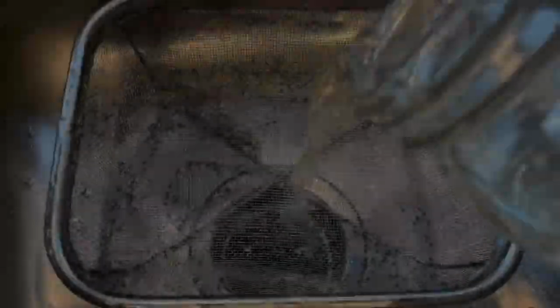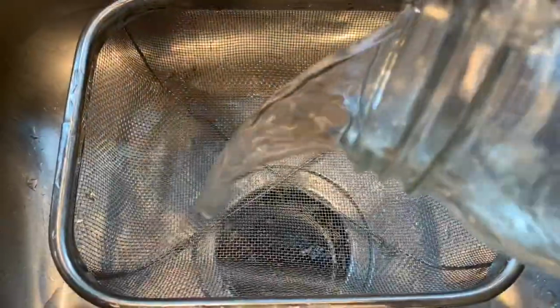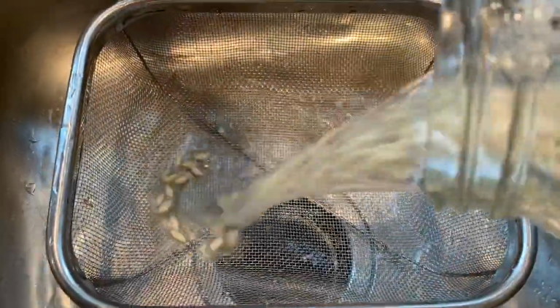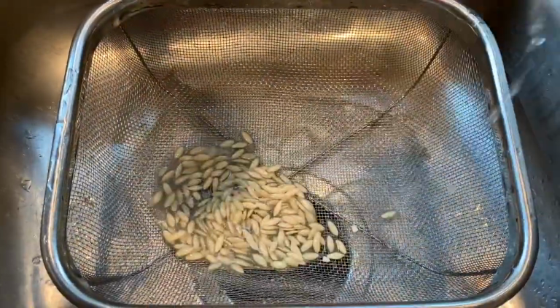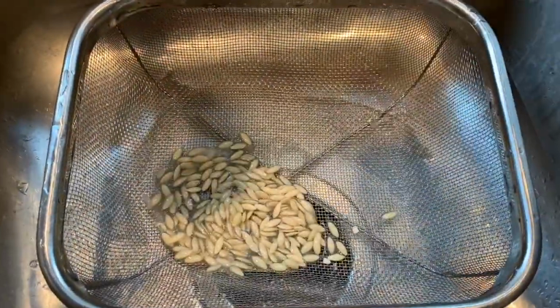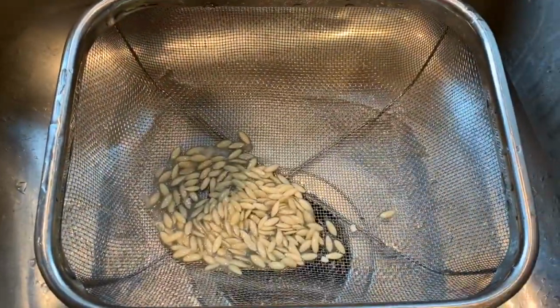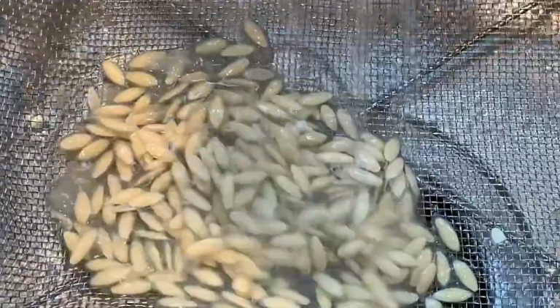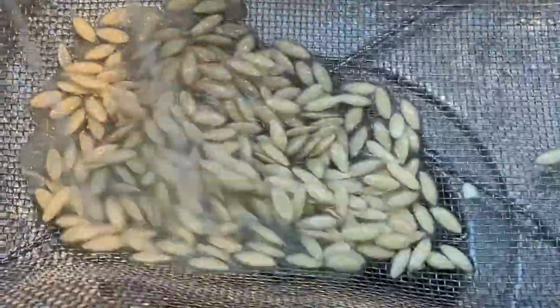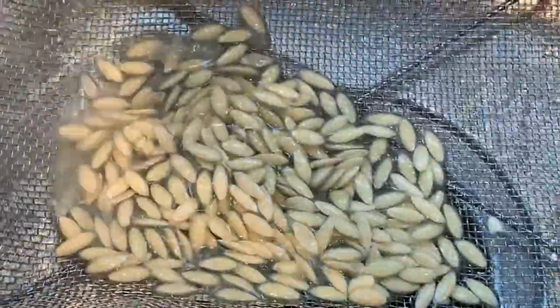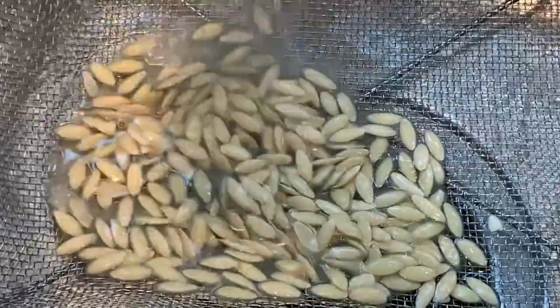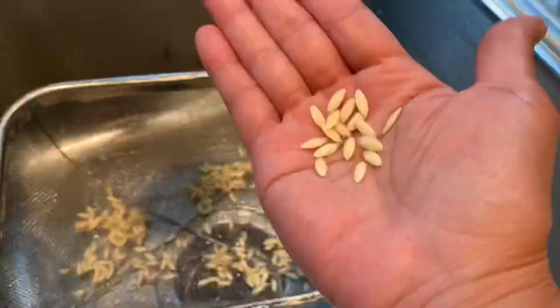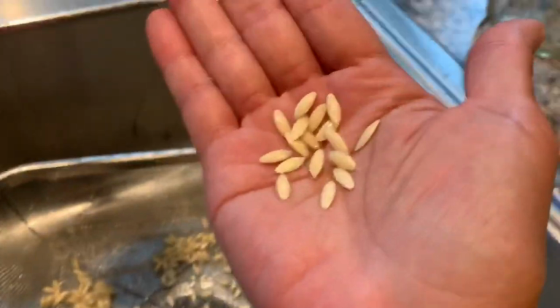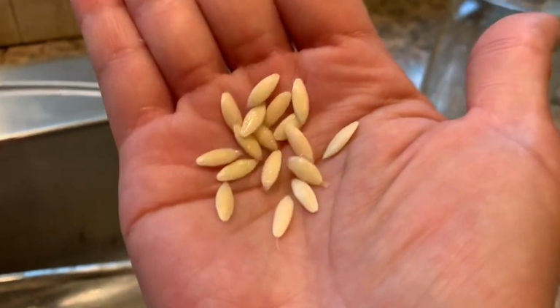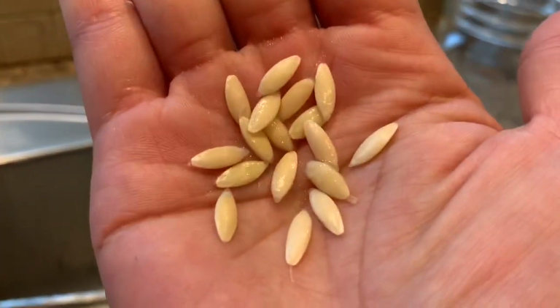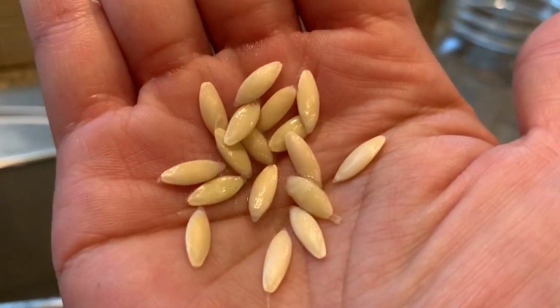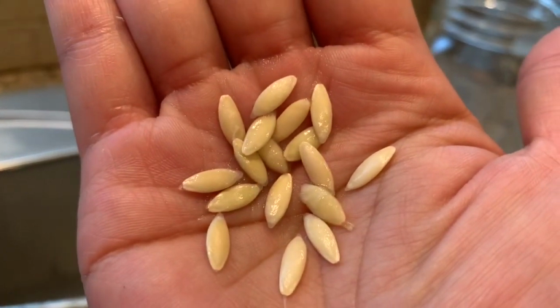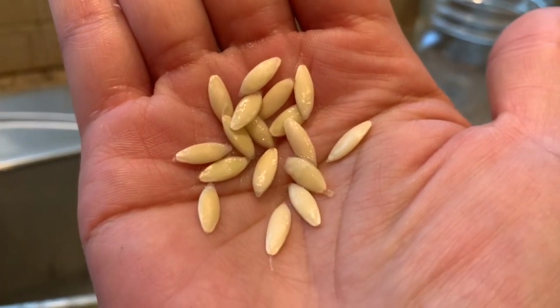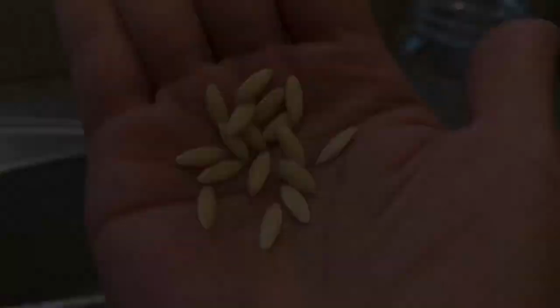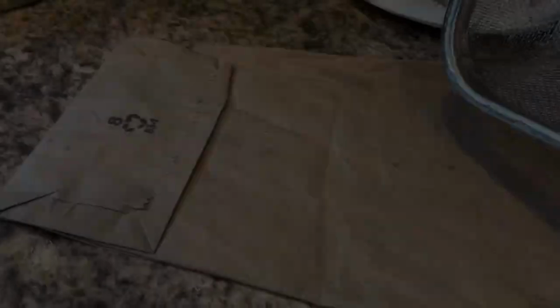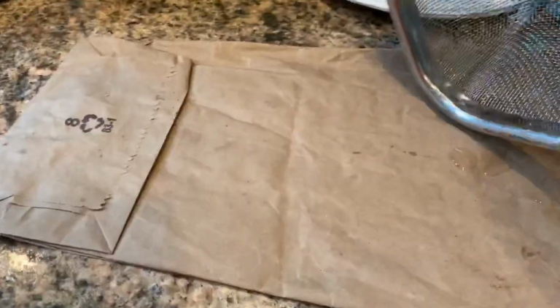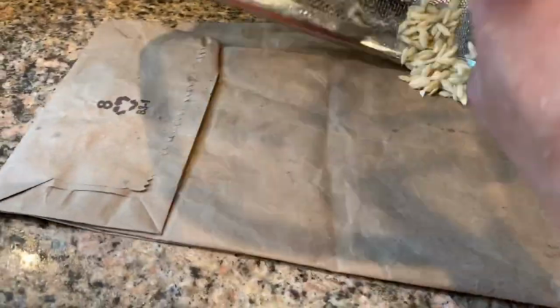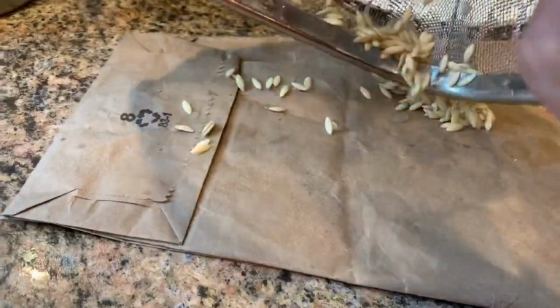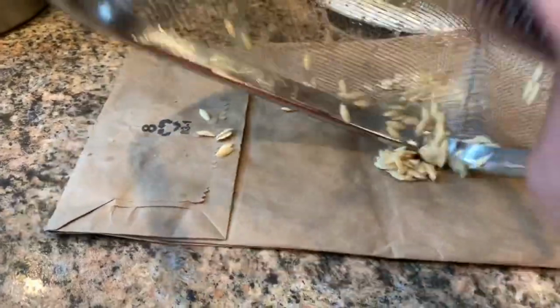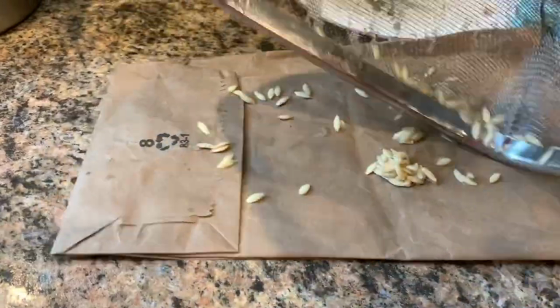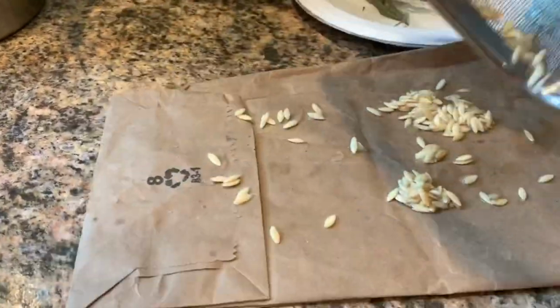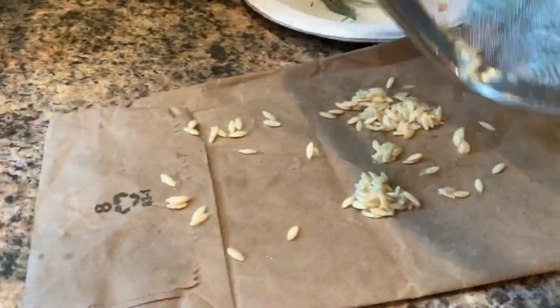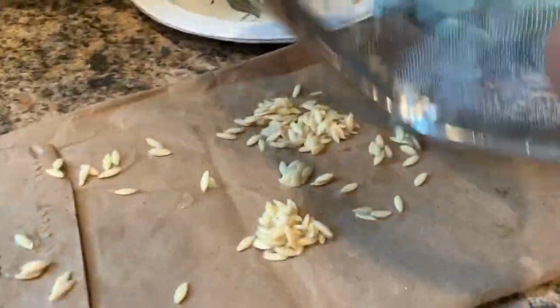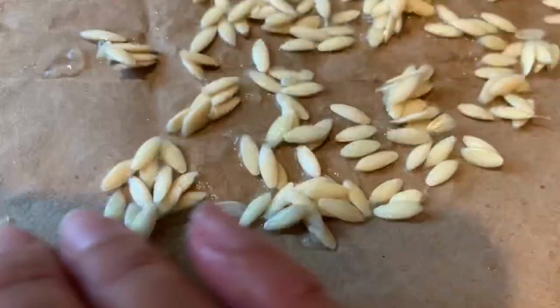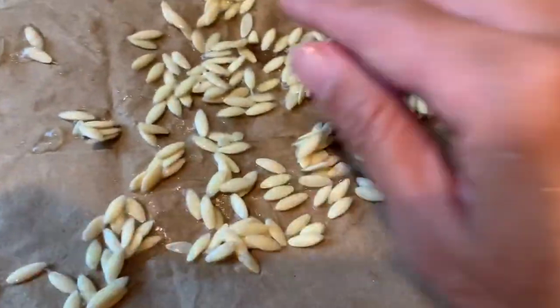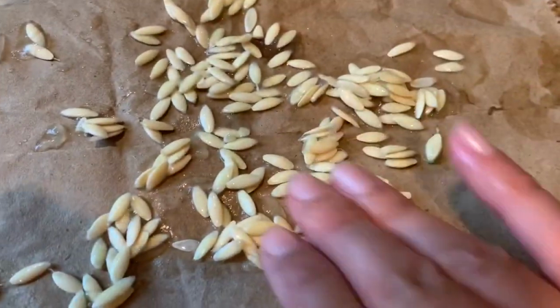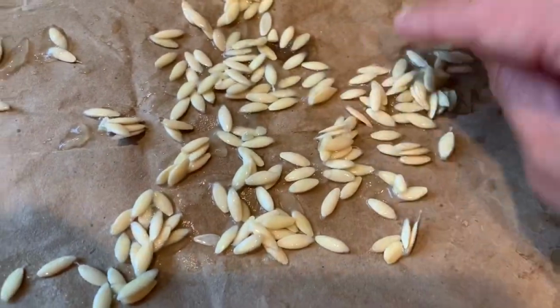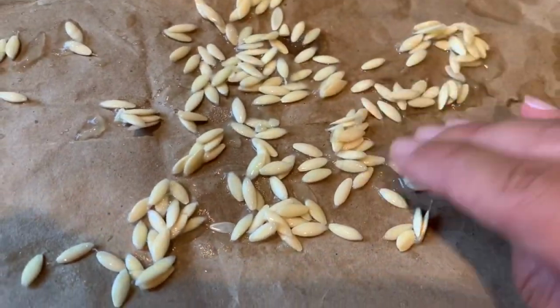Pour the seeds into a strainer and give them one last rinse. Place the seeds in a single layer on a brown paper bag — it took about five days for them to completely dry.